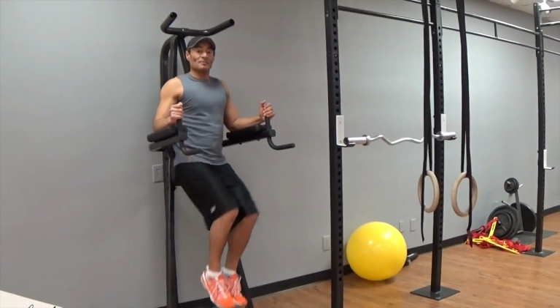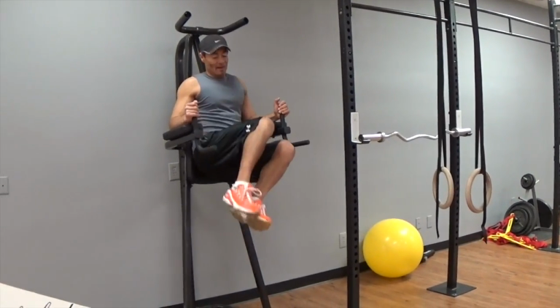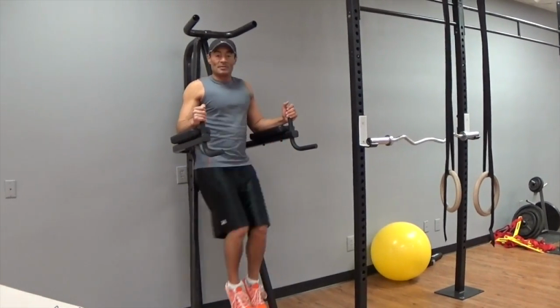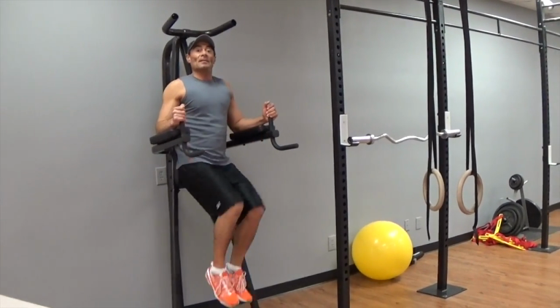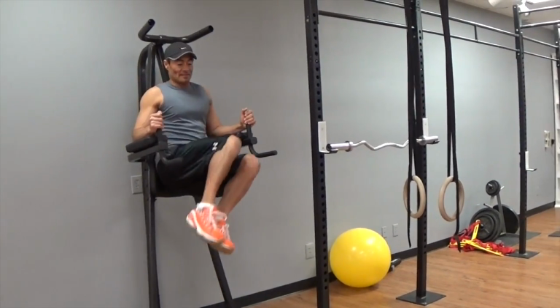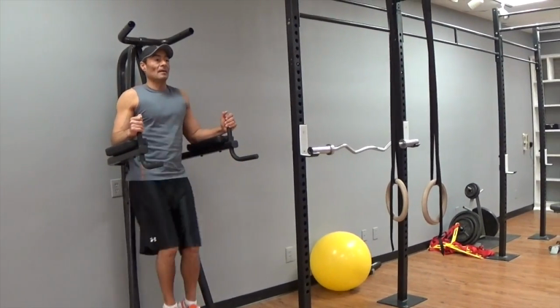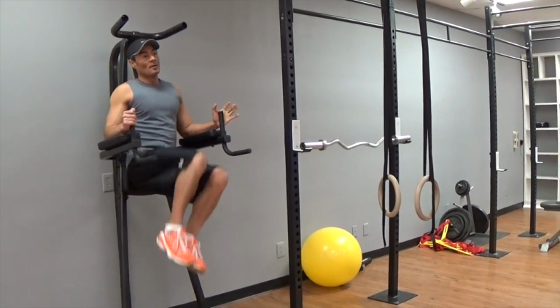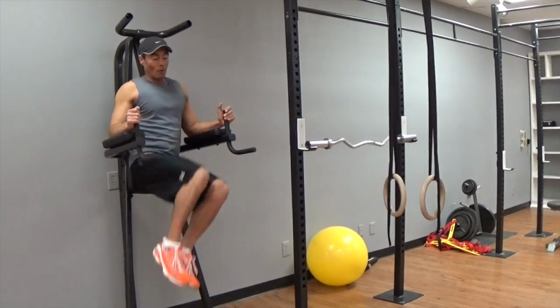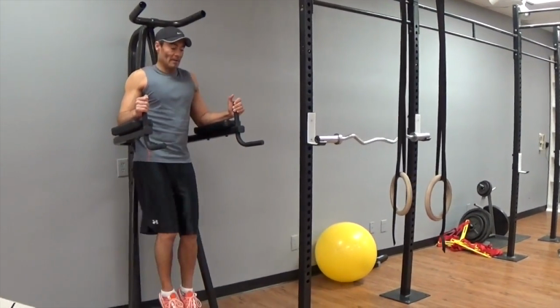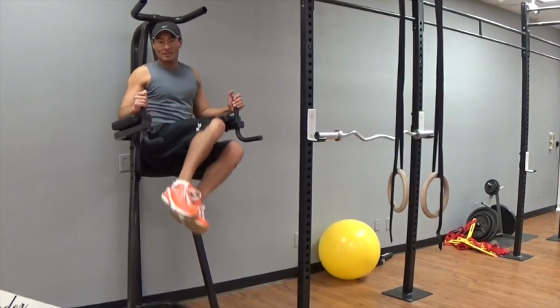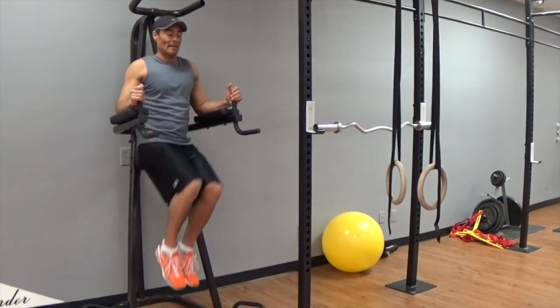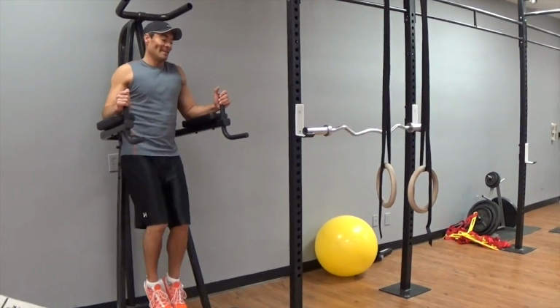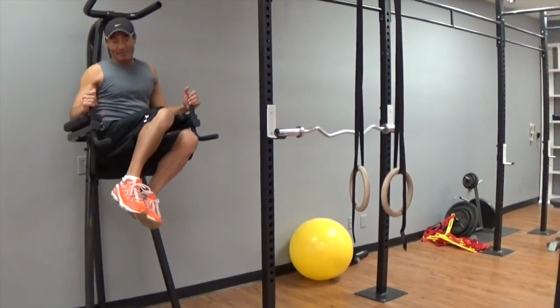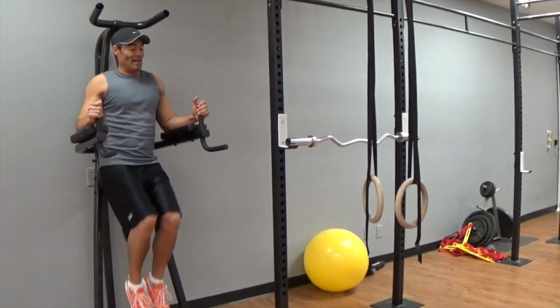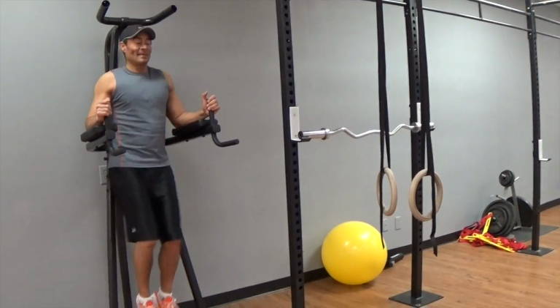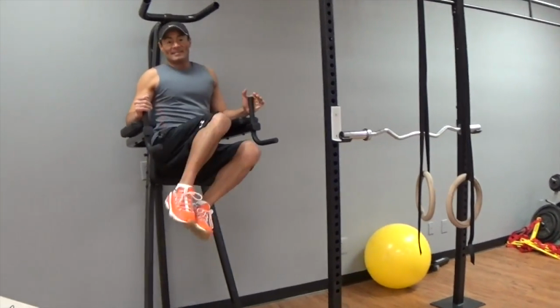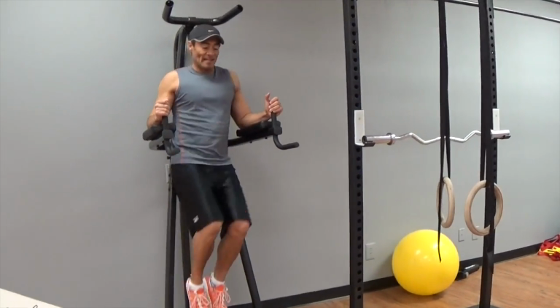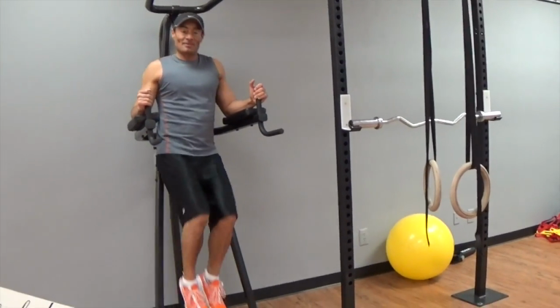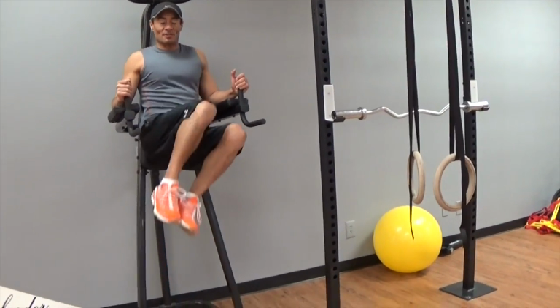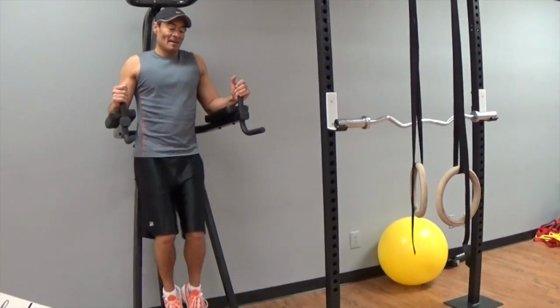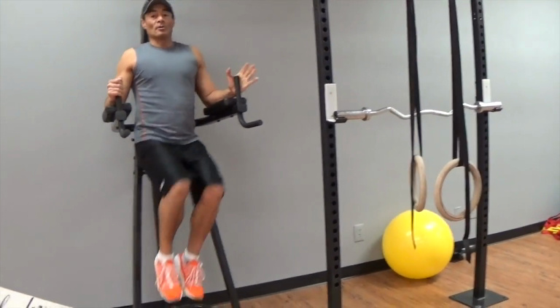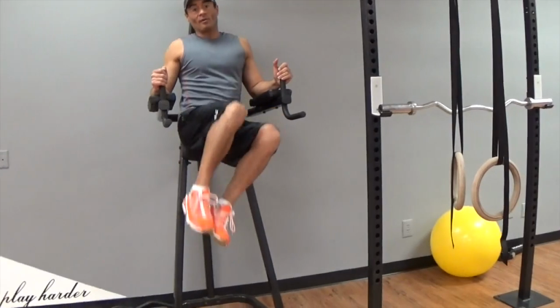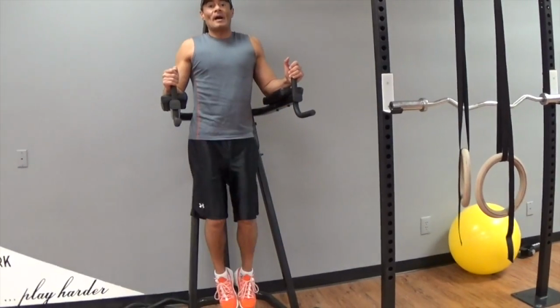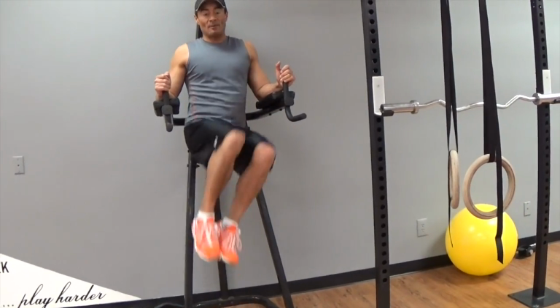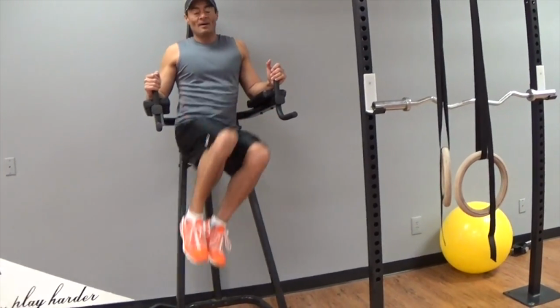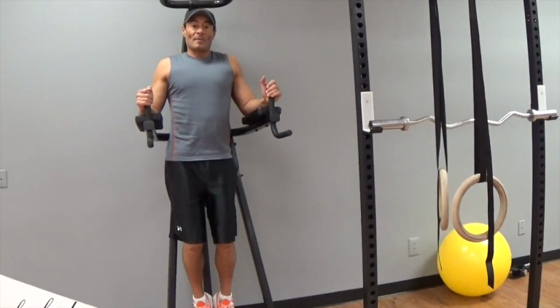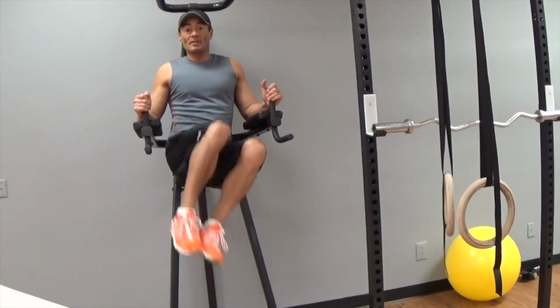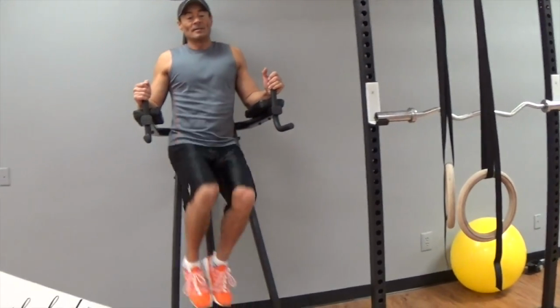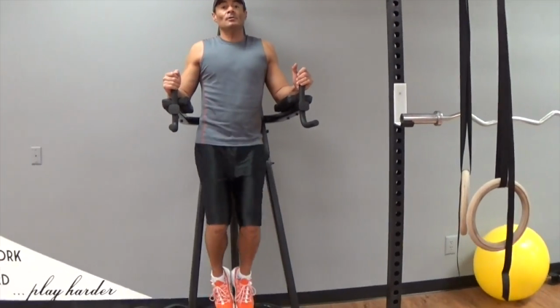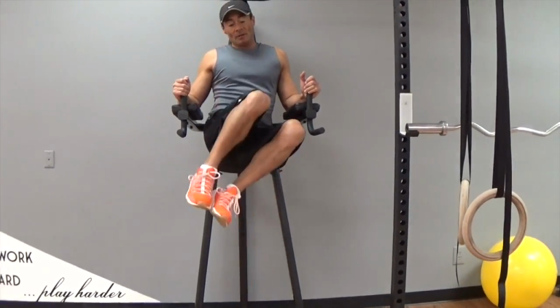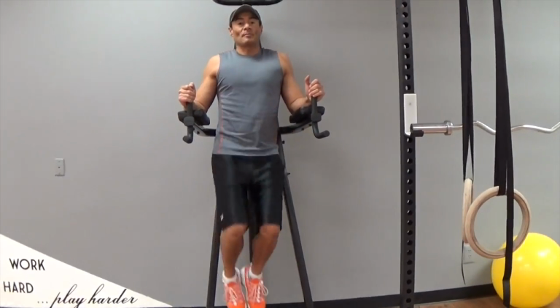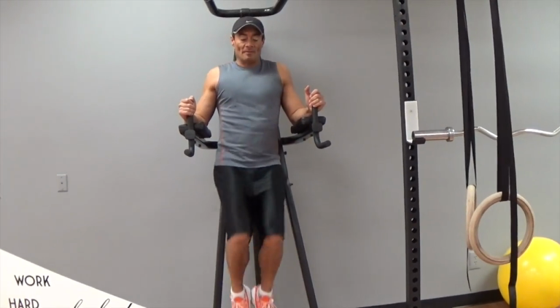For this one, I want you to bend your knees and squeeze those obliques every time. Take your time, there is no rush. I will show you only one round; for best results, do 2 to 3 more rounds.